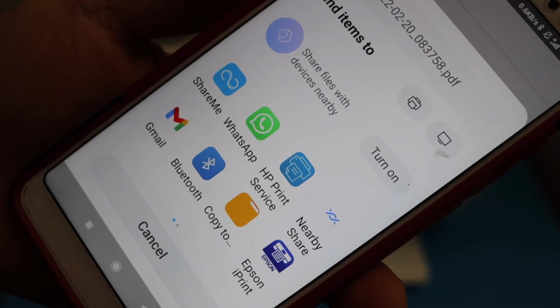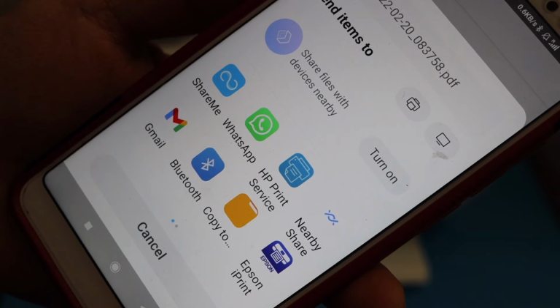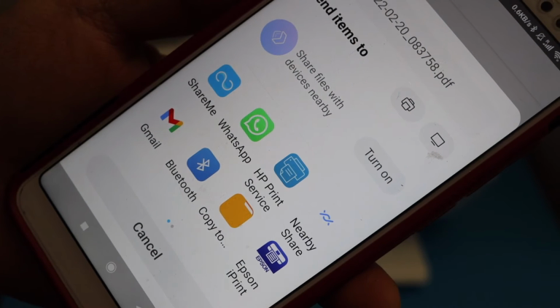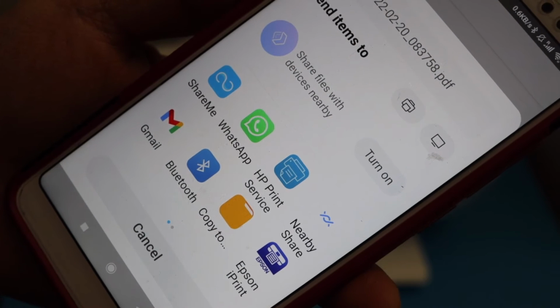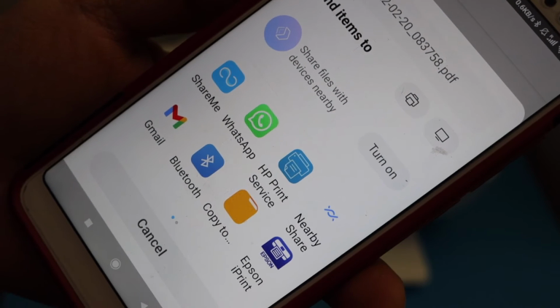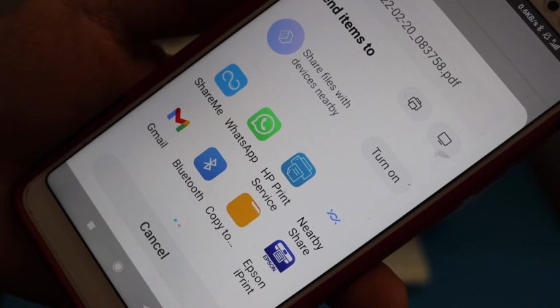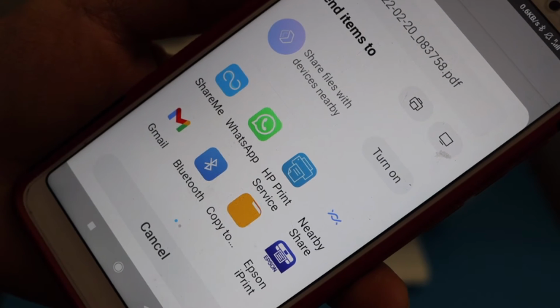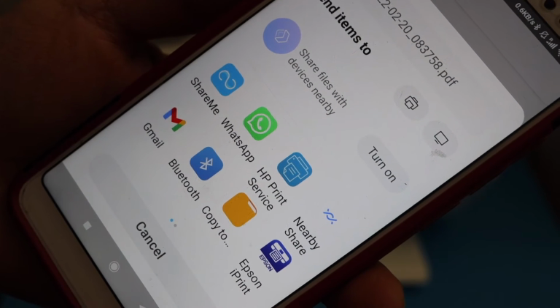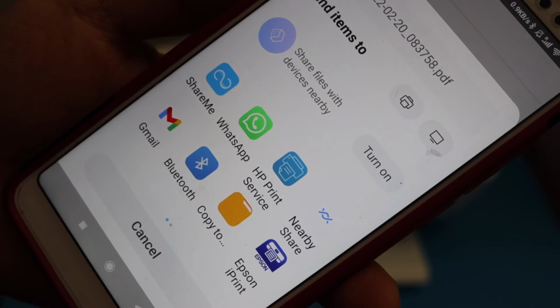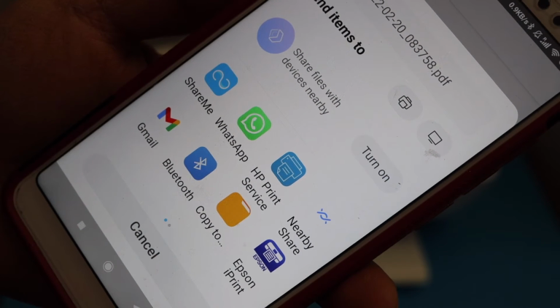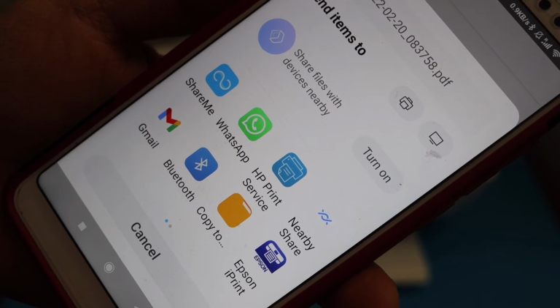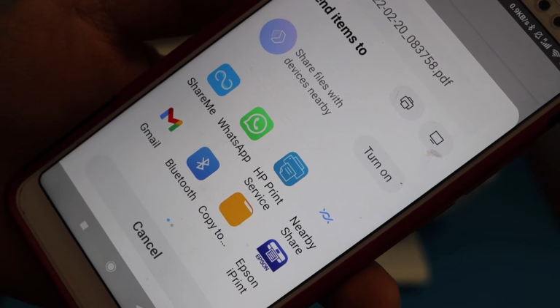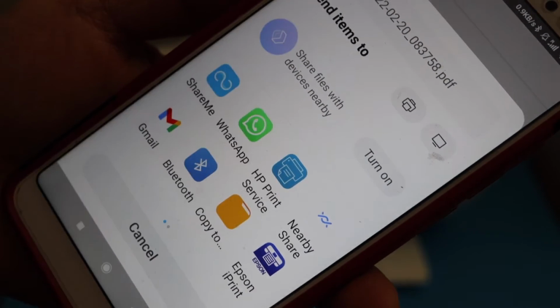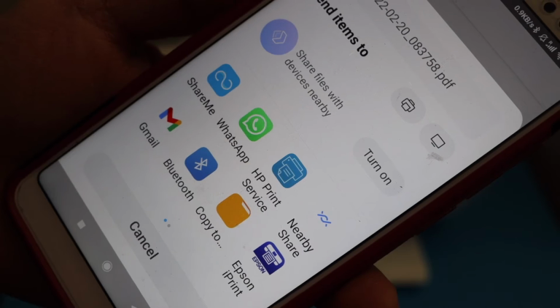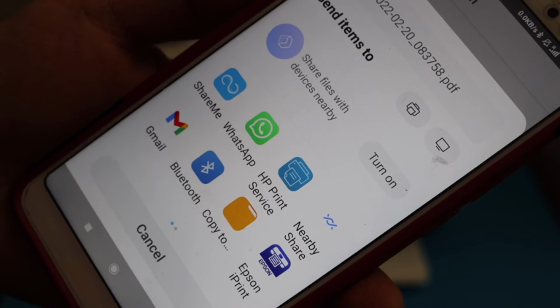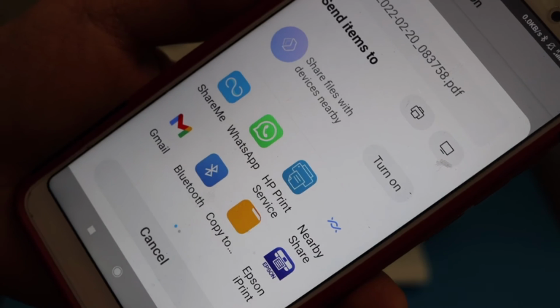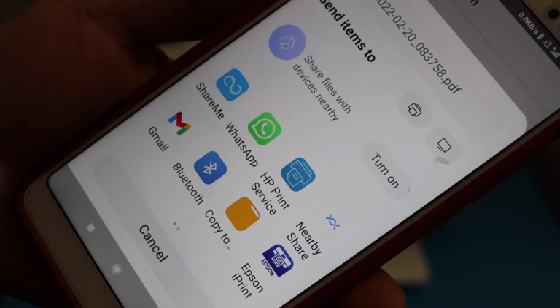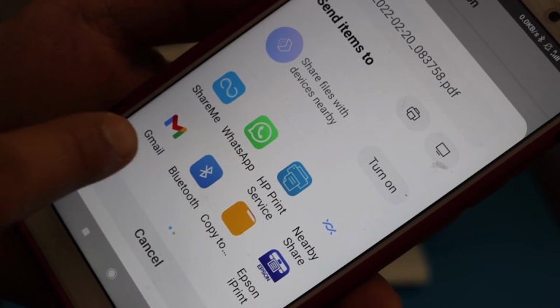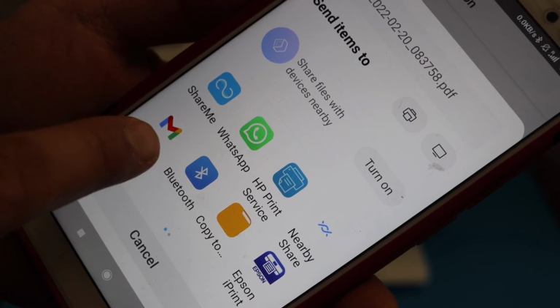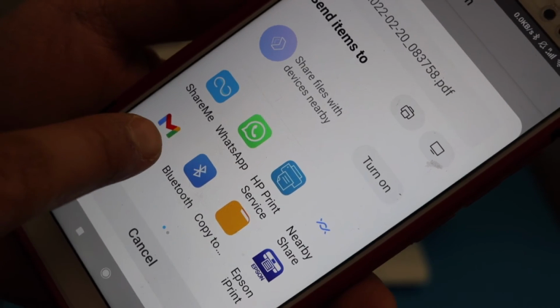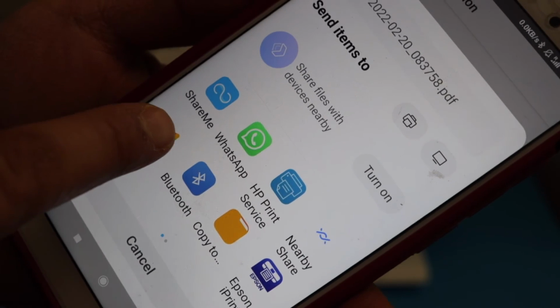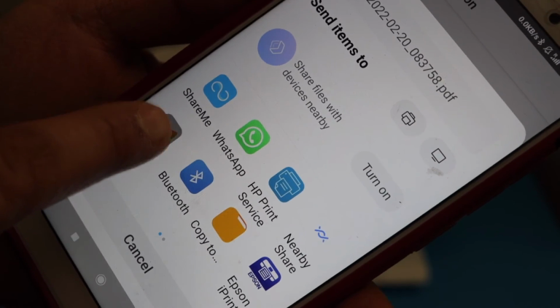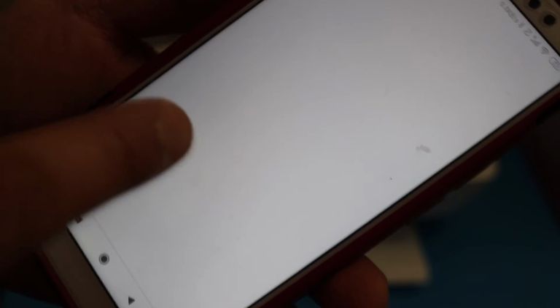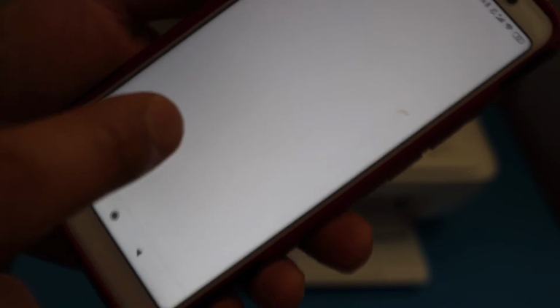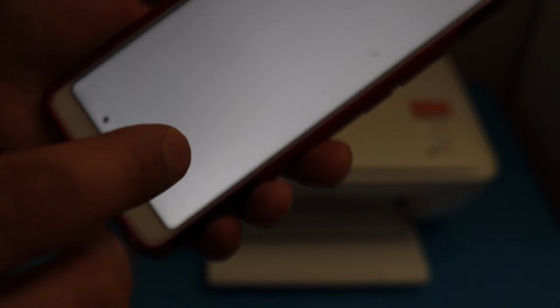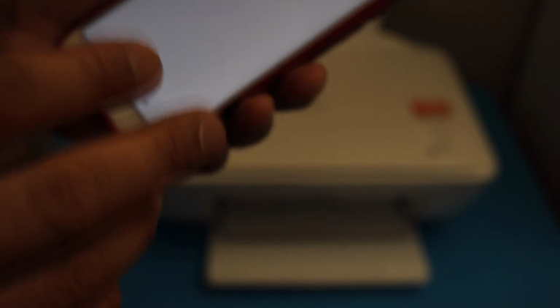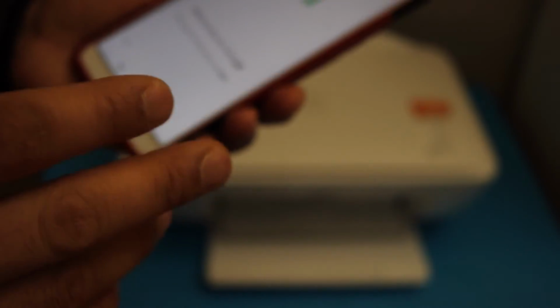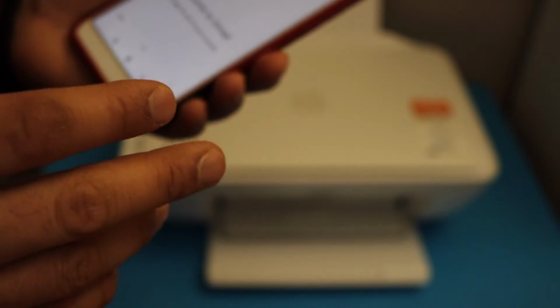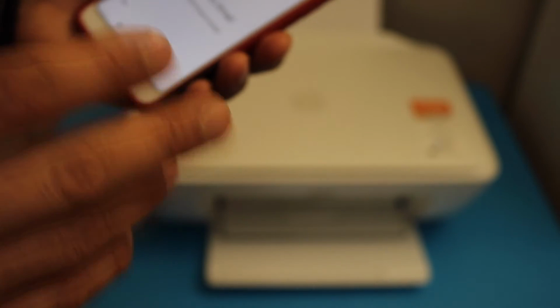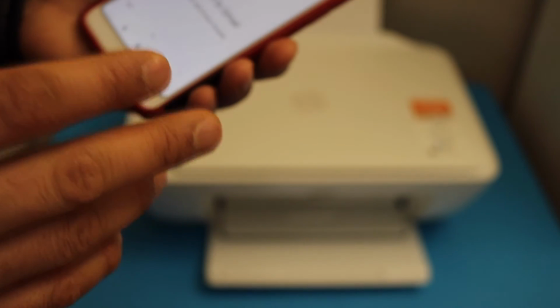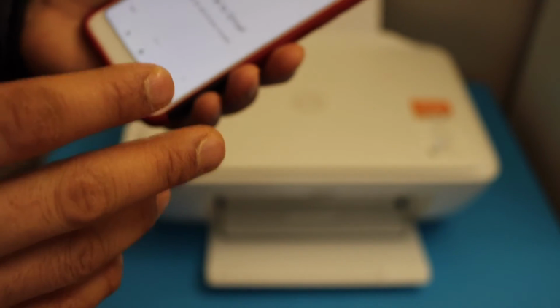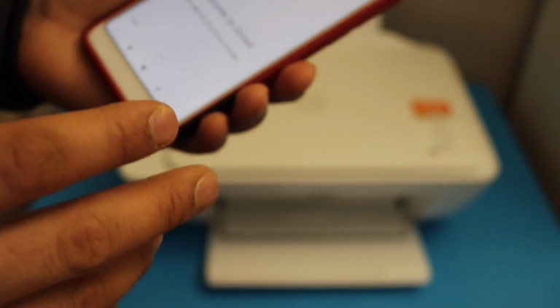On the next screen you will see many options available. Here we can see the option for Gmail — select it and it will give you the option to send it through email.